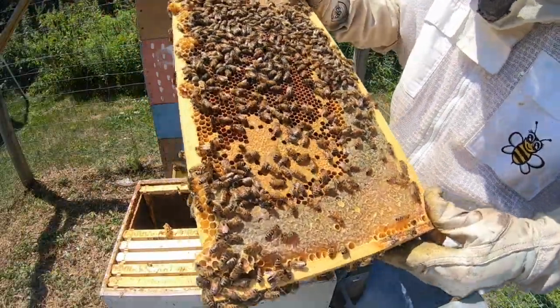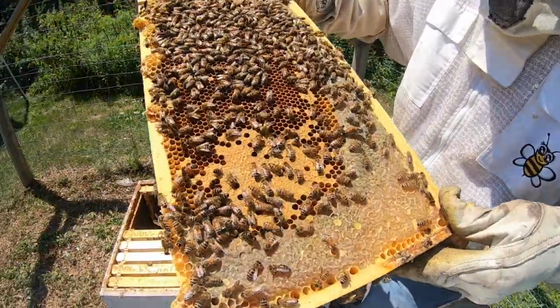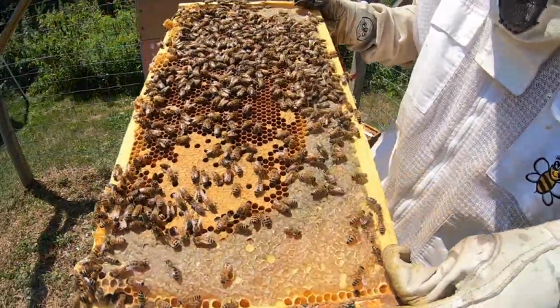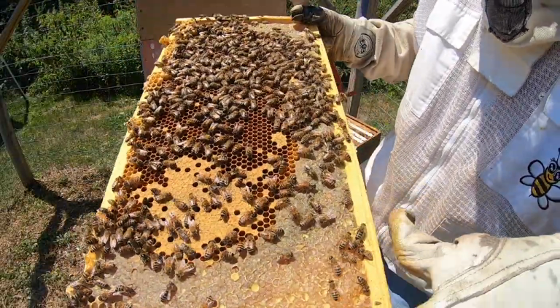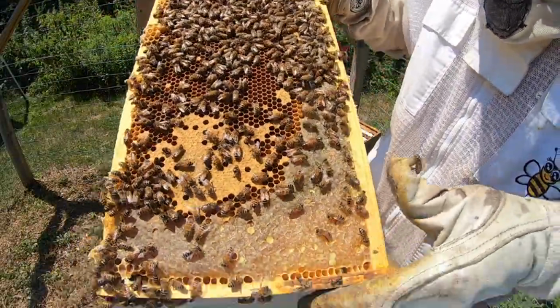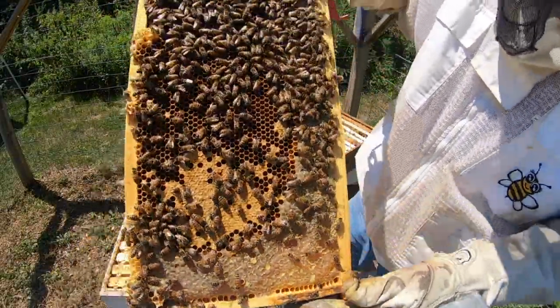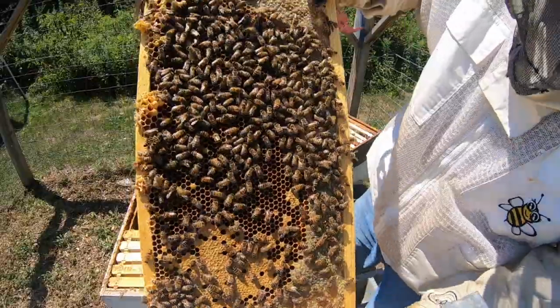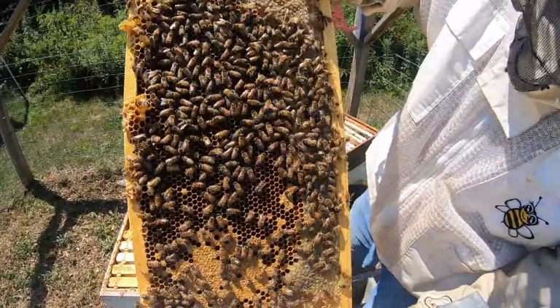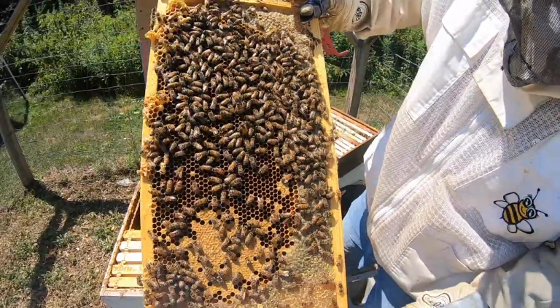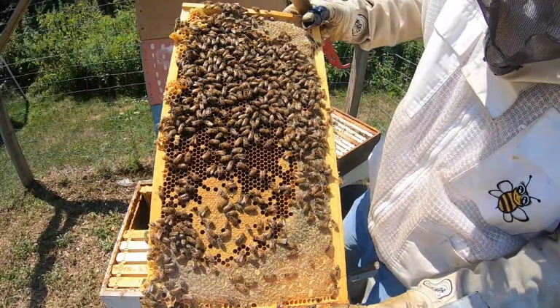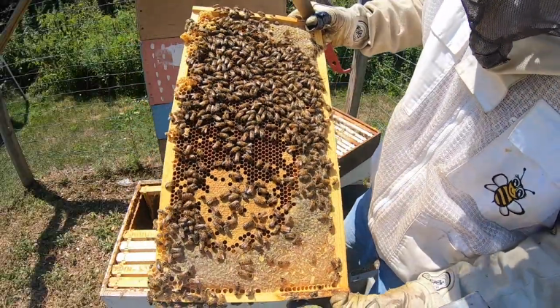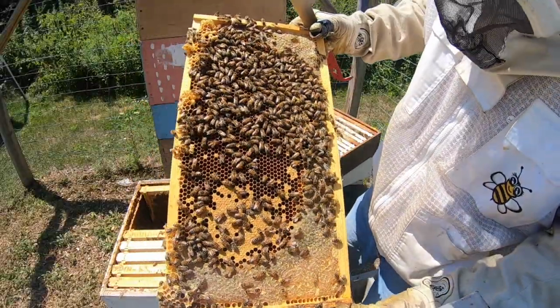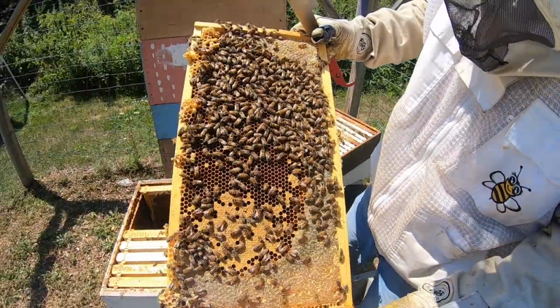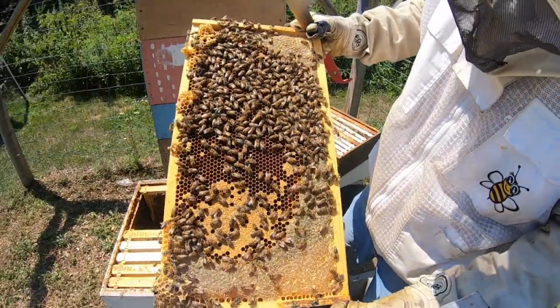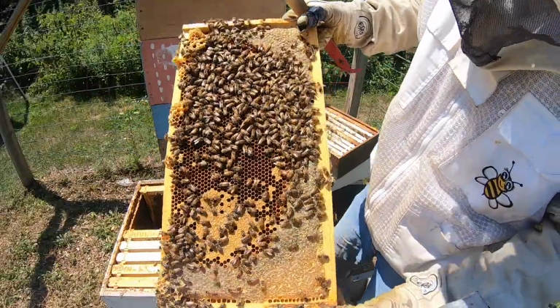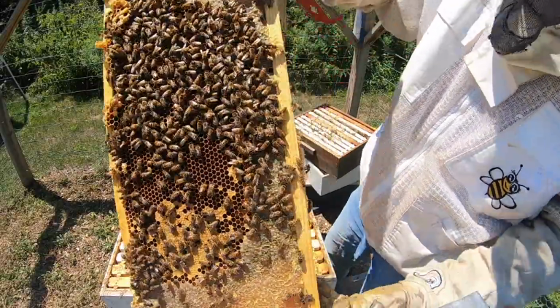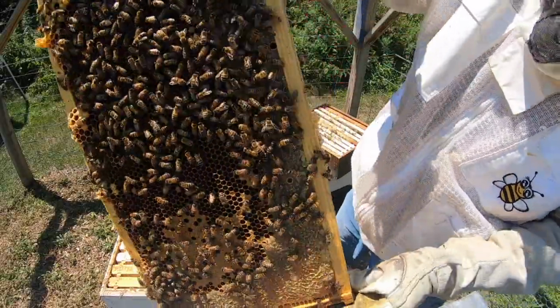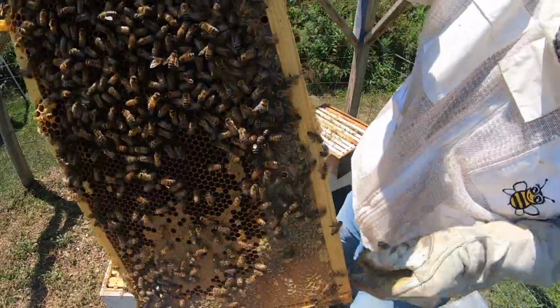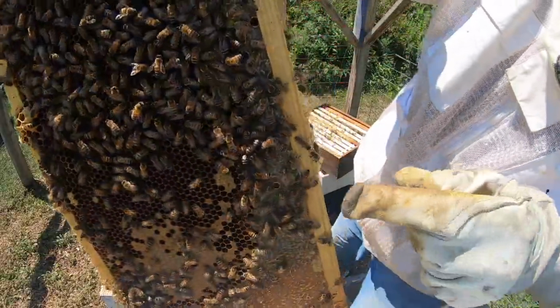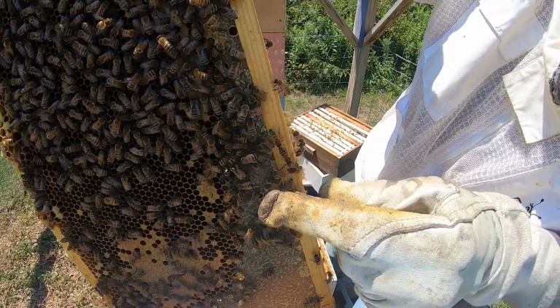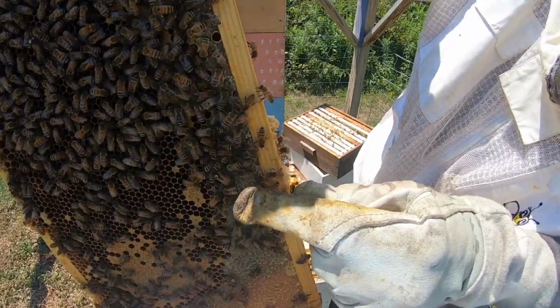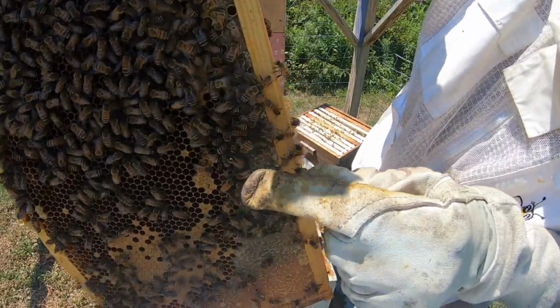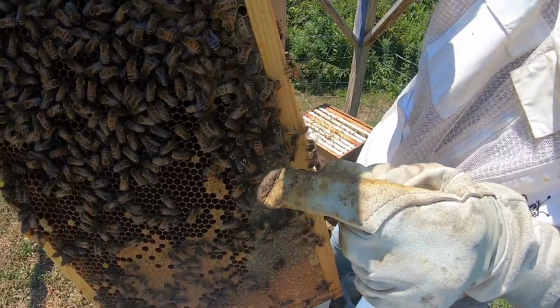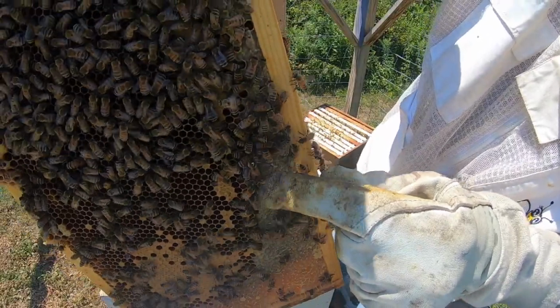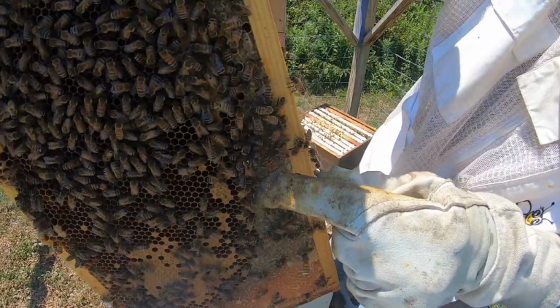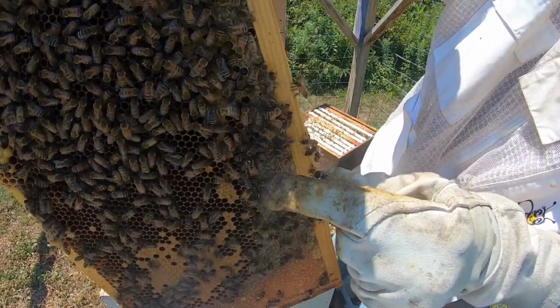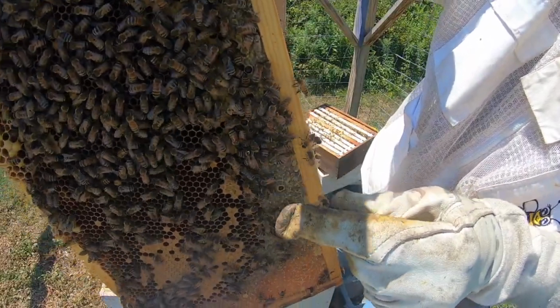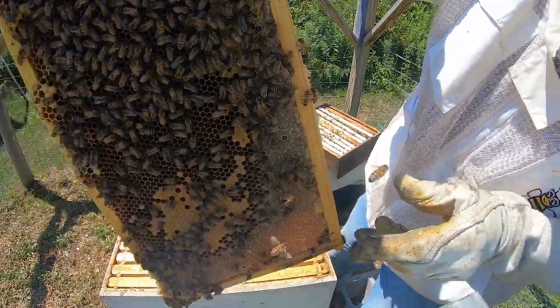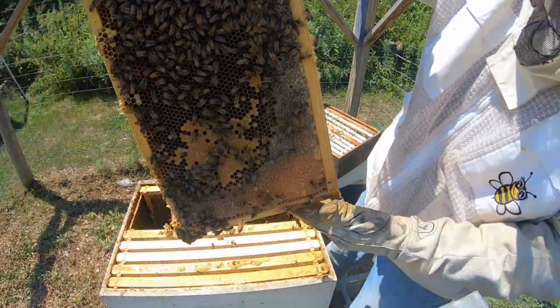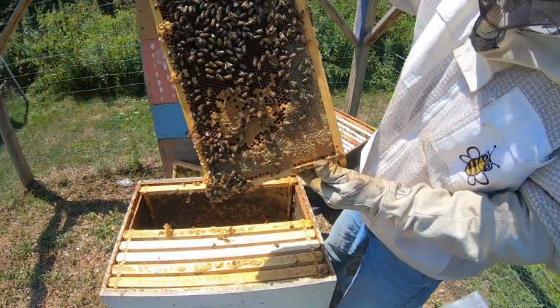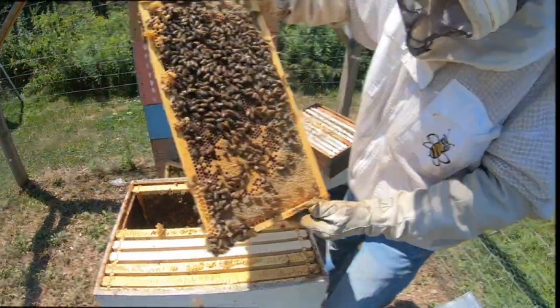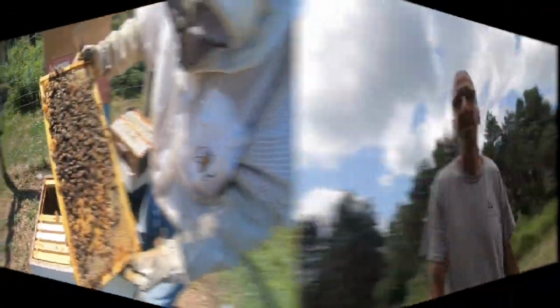All right, I'm going to find my queen here, make sure she's in here. Okay, so I found my queen — I was going to show her here. She is — her mark is starting to rub off a little bit, but she's right here. This girl's doing phenomenal.